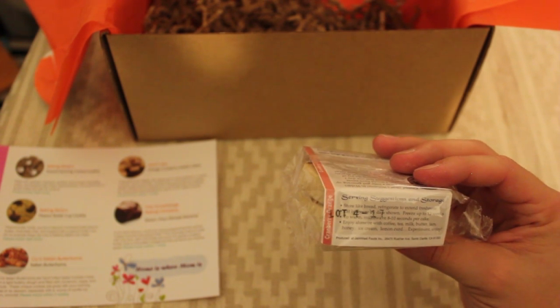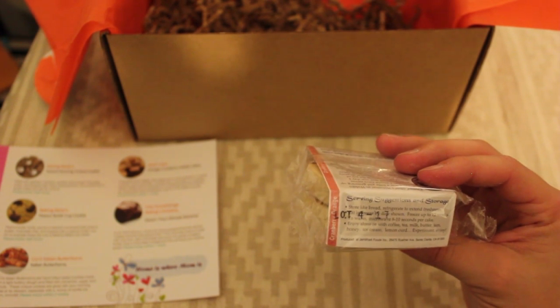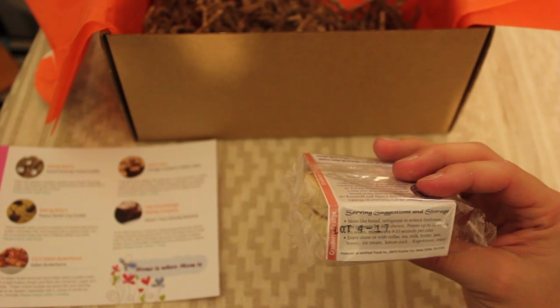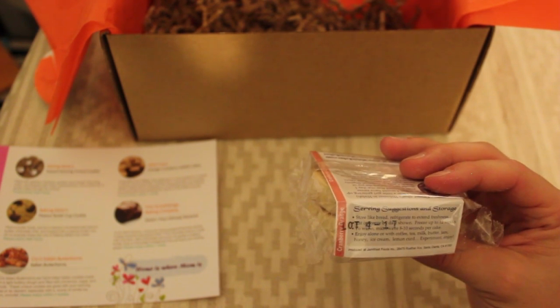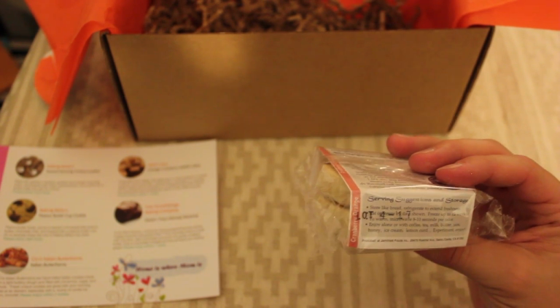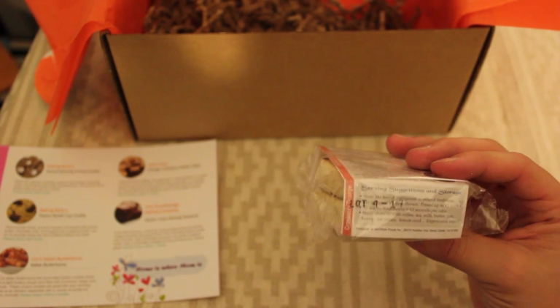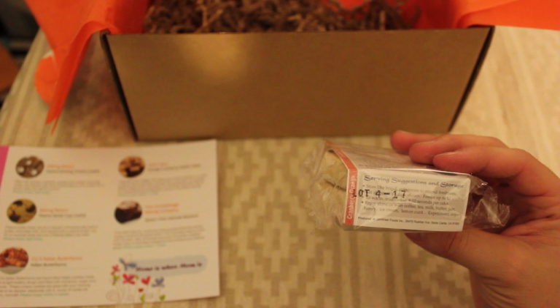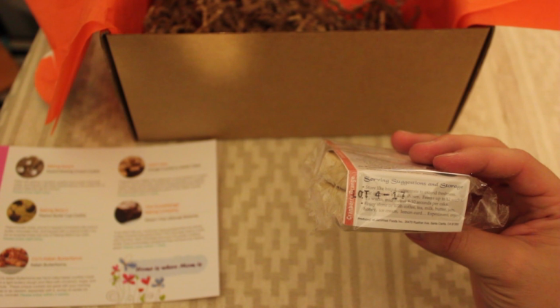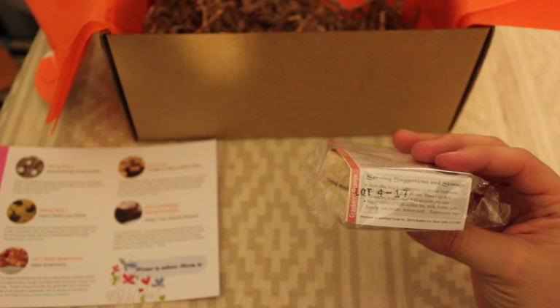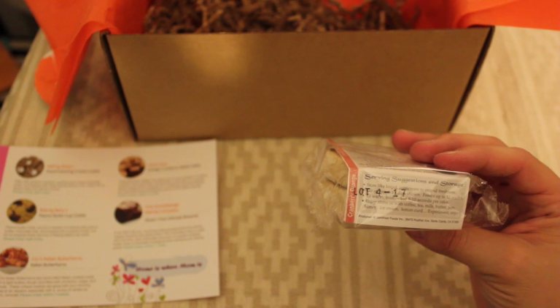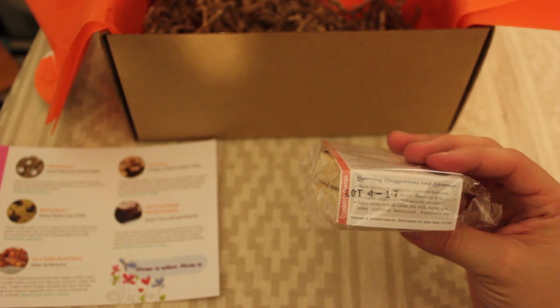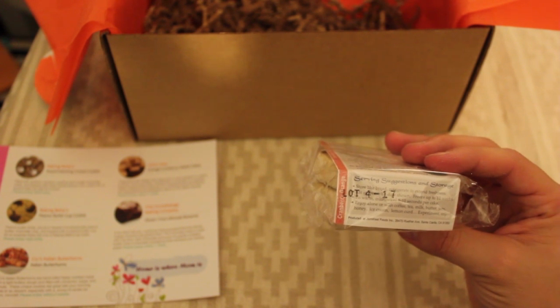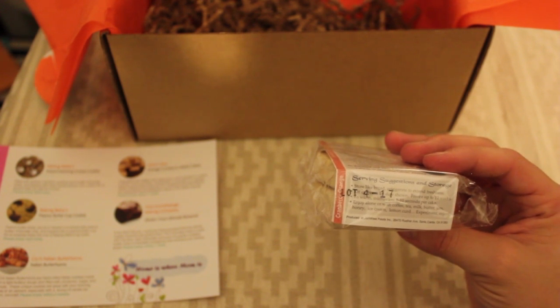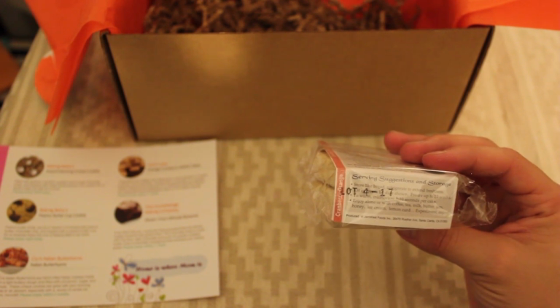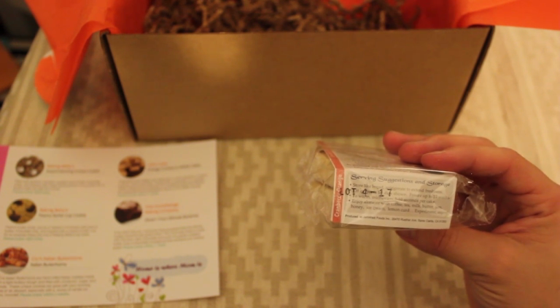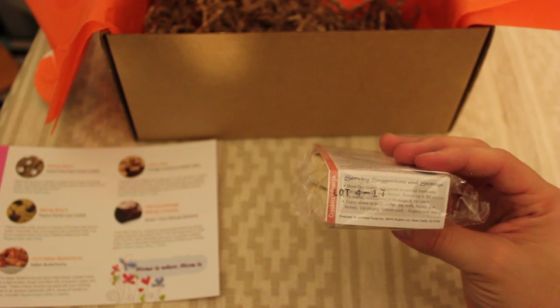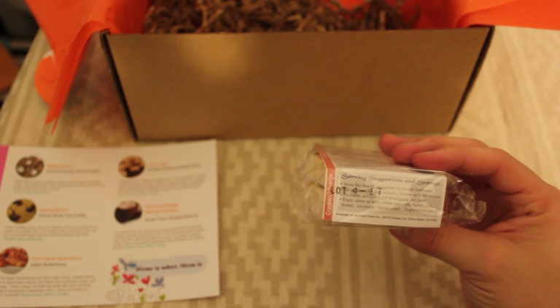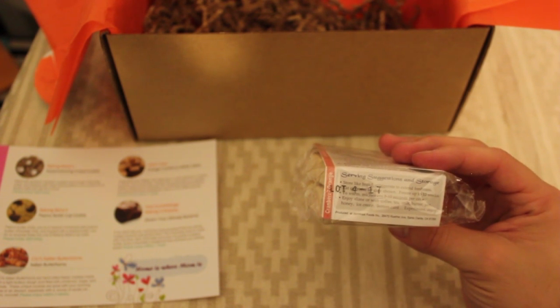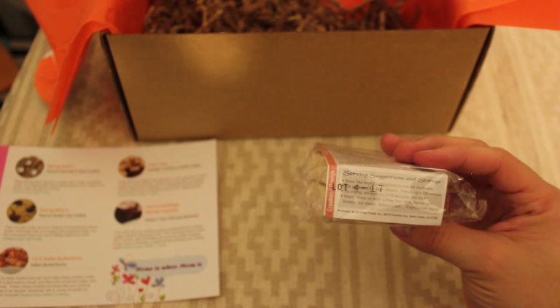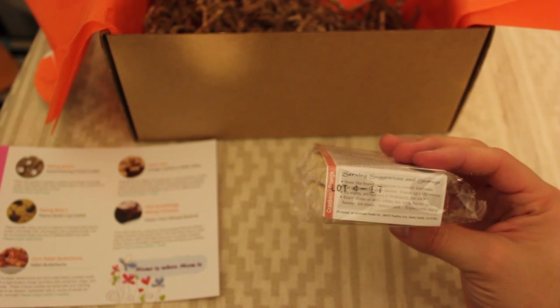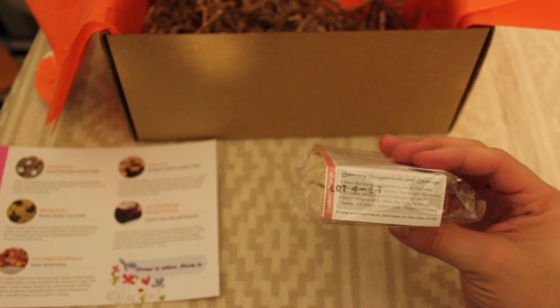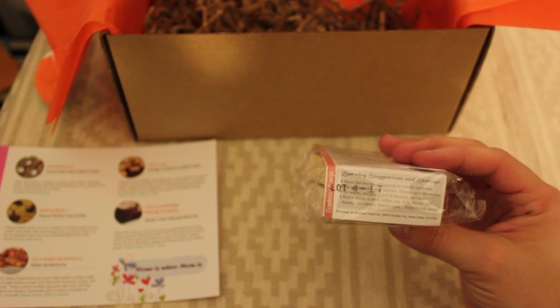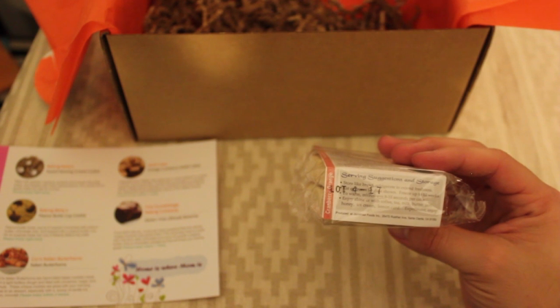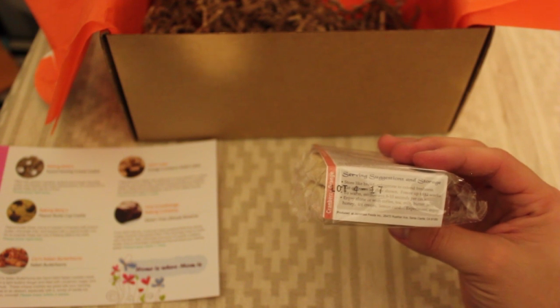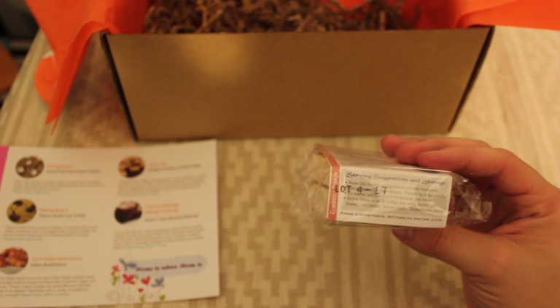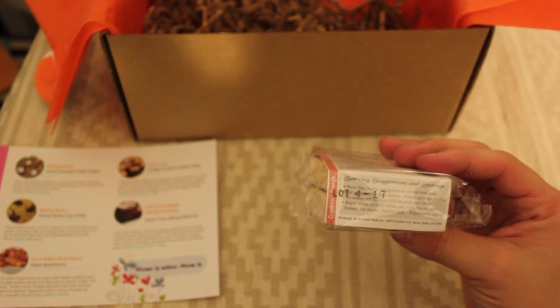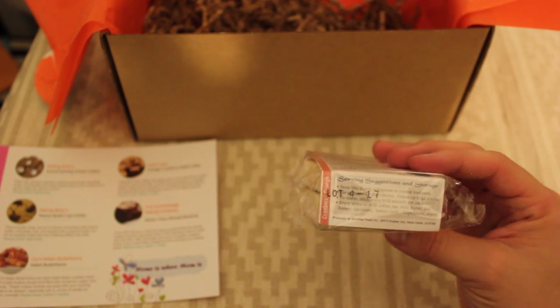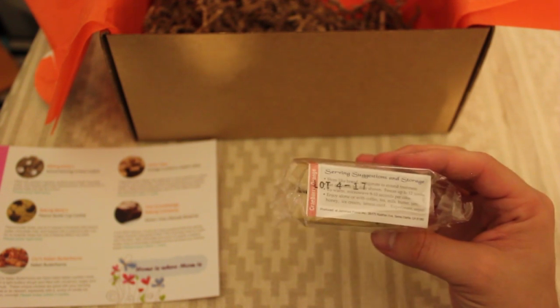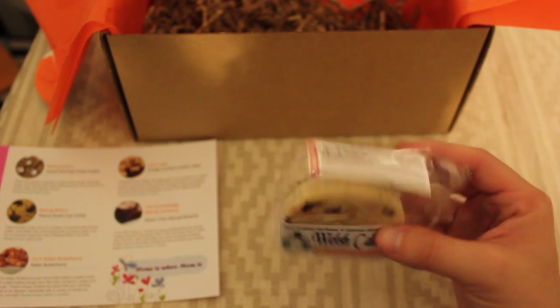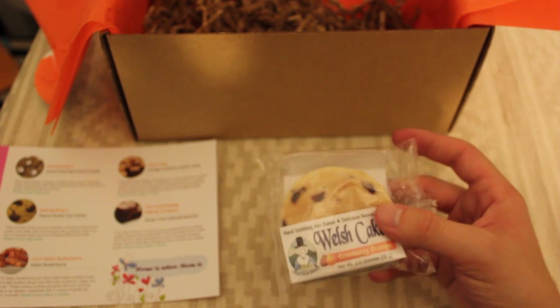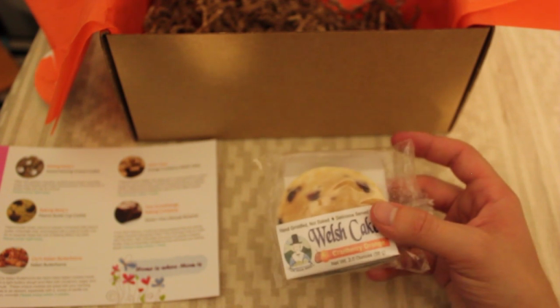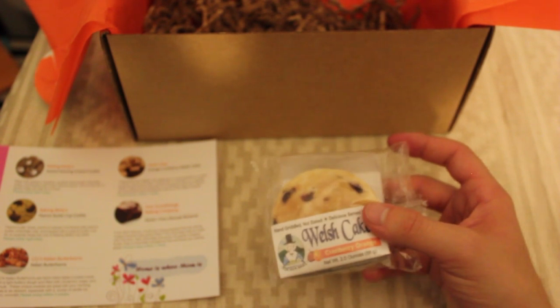Store like bread and refrigerate to extend freshness. Warm in the microwave for about 10 seconds. Enjoy alone or with coffee, tea, milk, butter, jam, honey, ice cream, lemon curd — whatever you want.